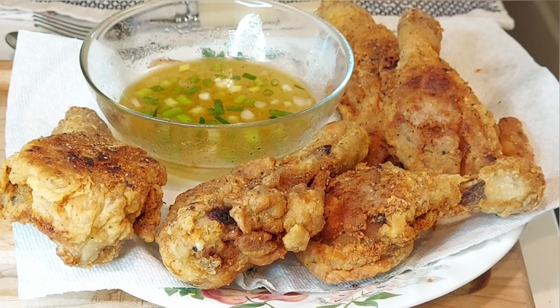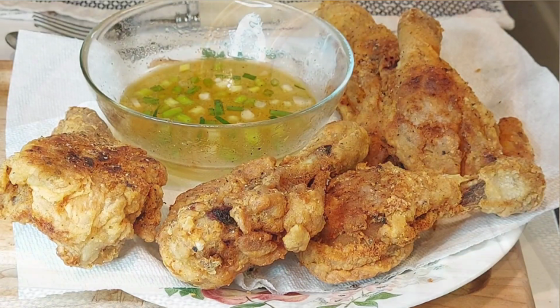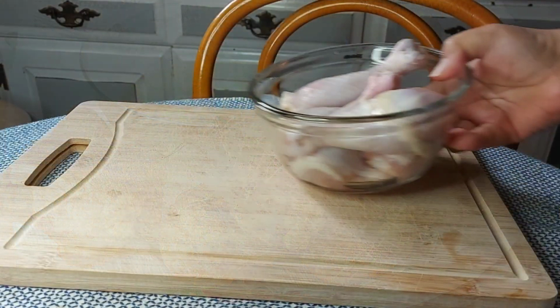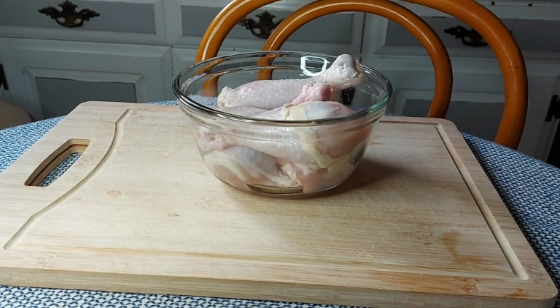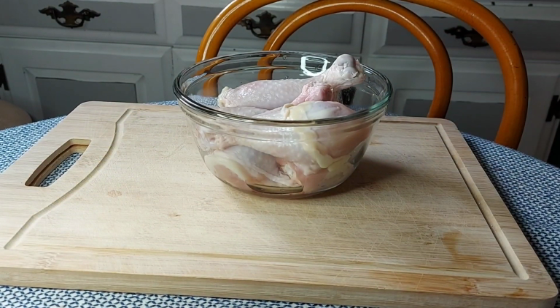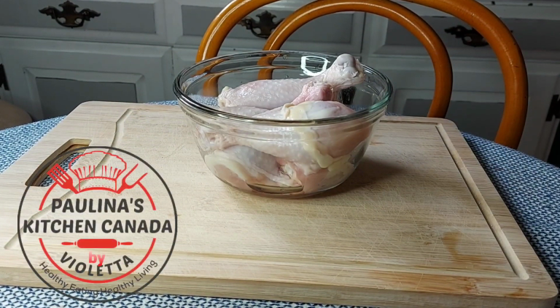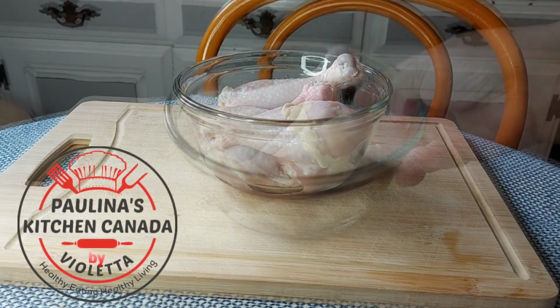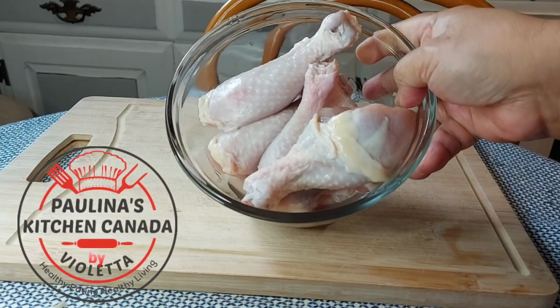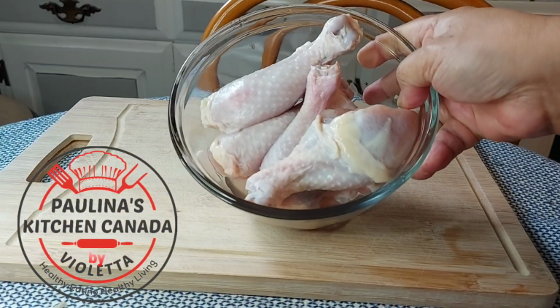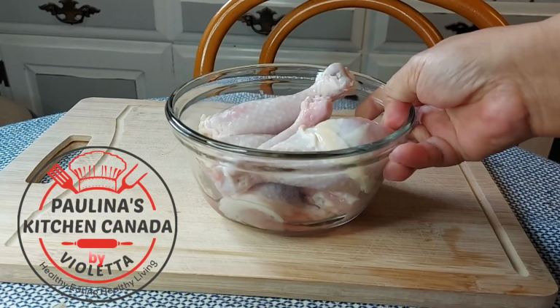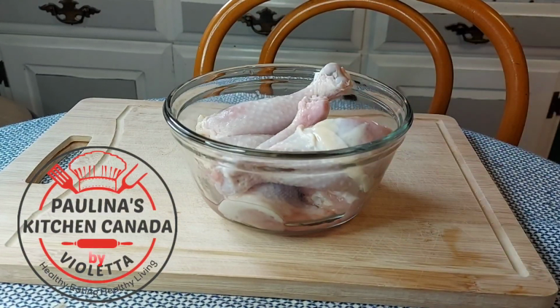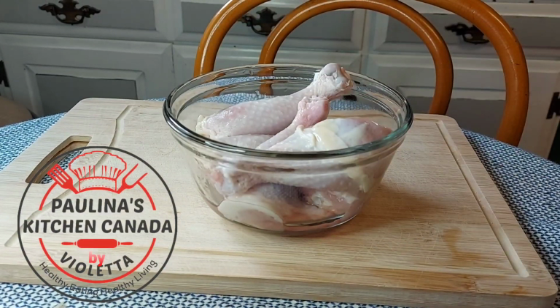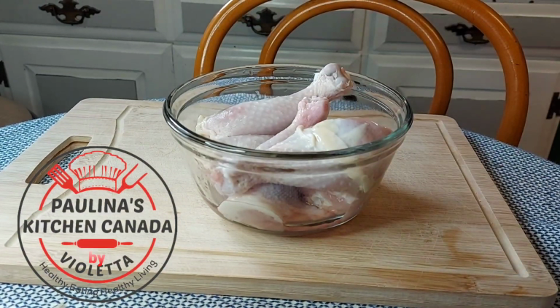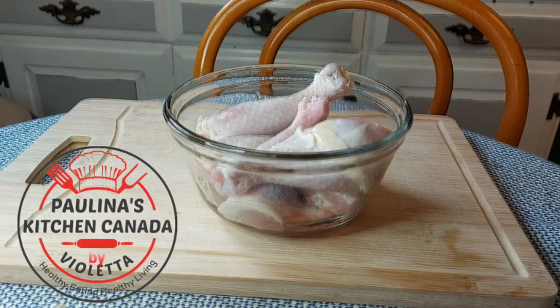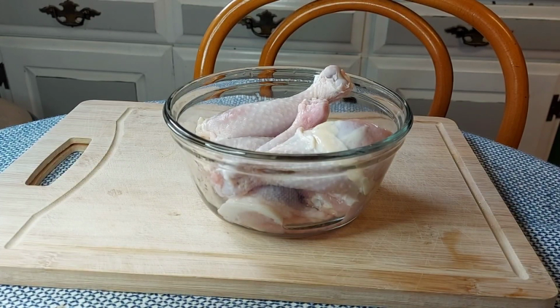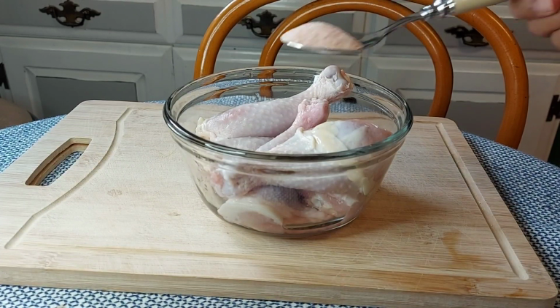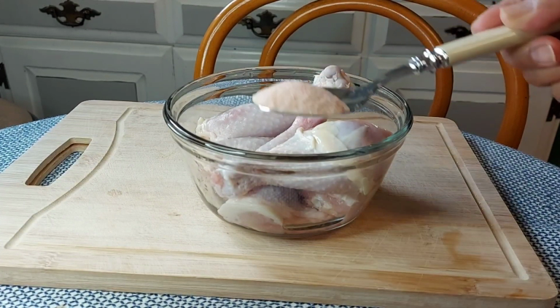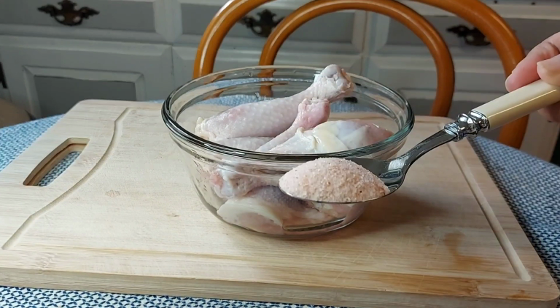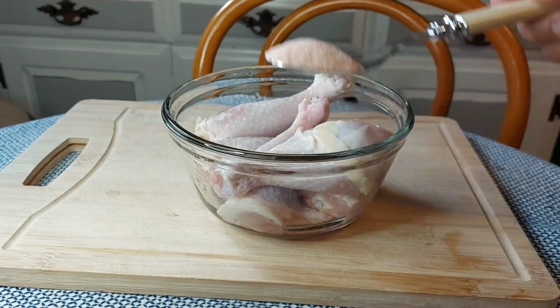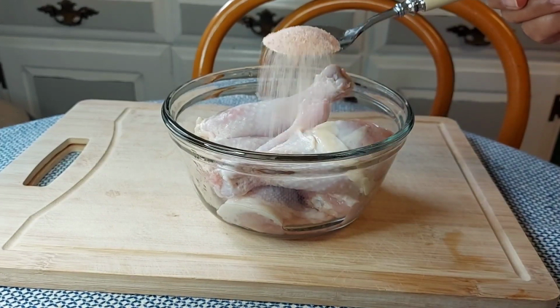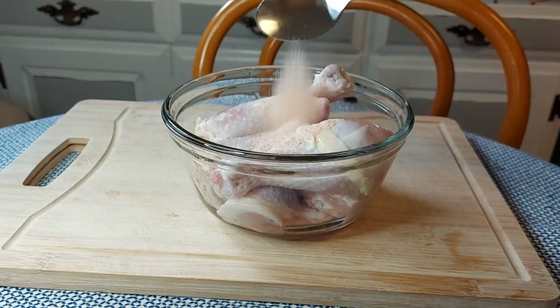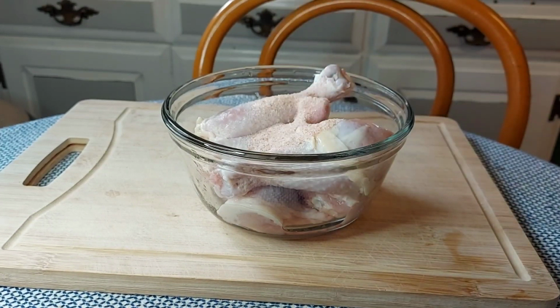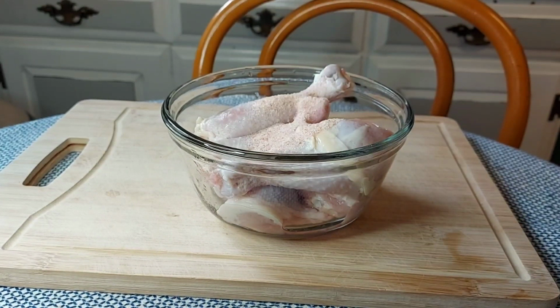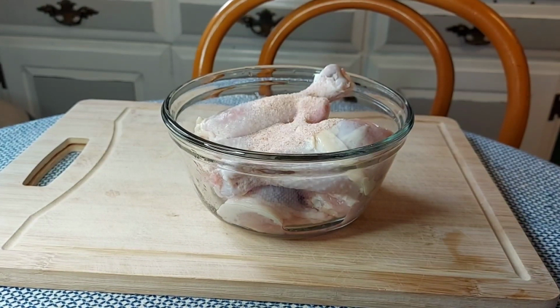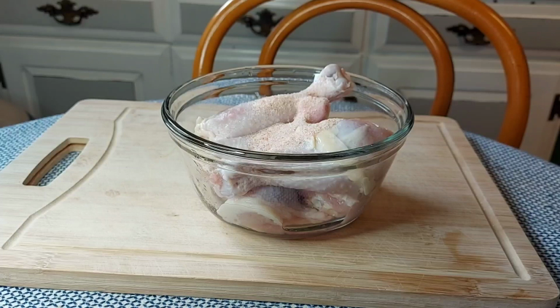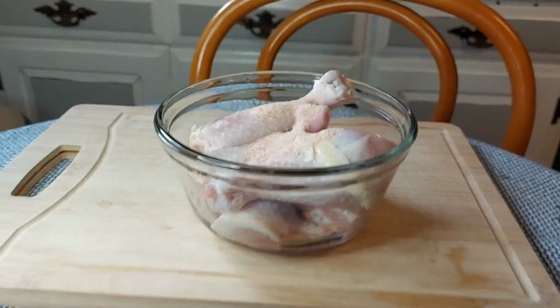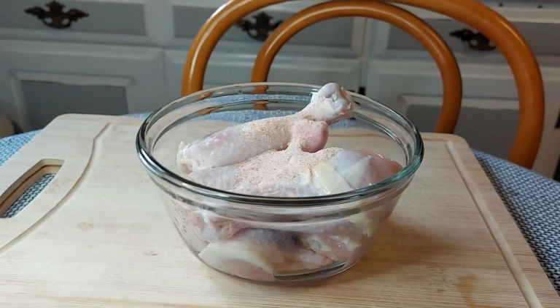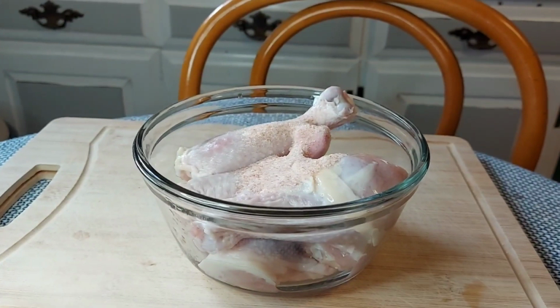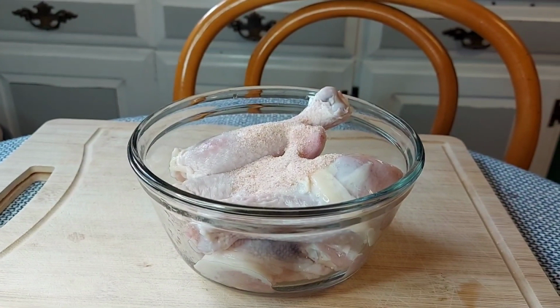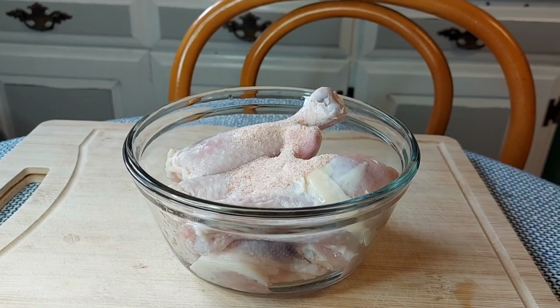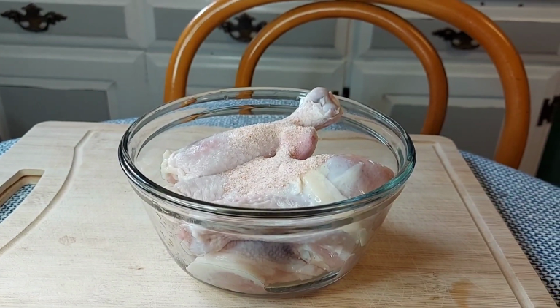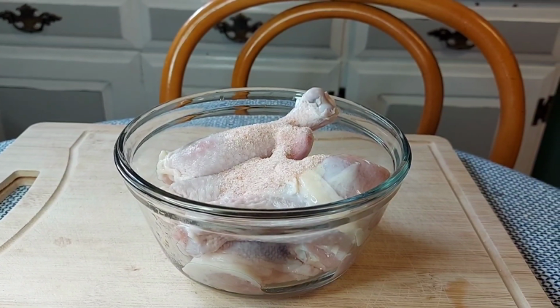Hello again everyone, welcome to Paulina's Kitchen Canada. Today I will be making a salt and pepper fried chicken using the drumstick or chicken legs part. I have here five pieces of chicken legs that I'm going to brine.